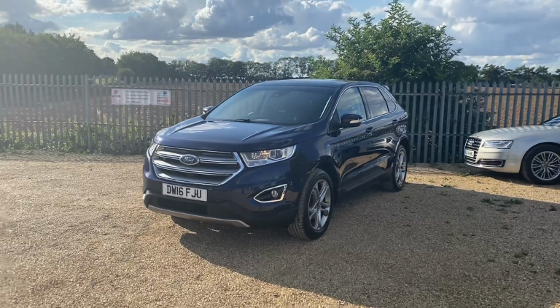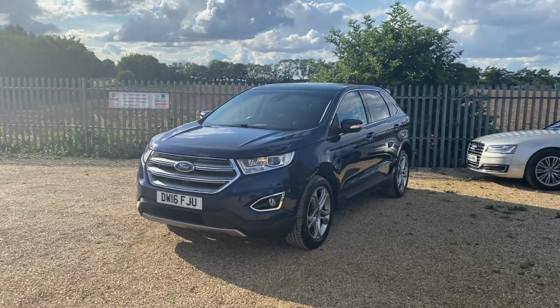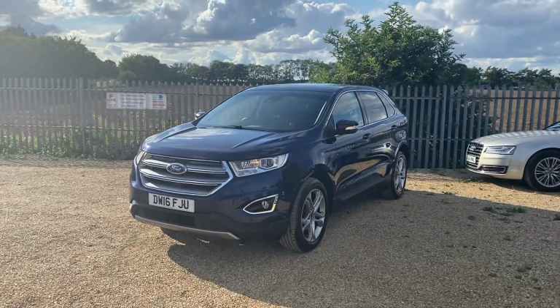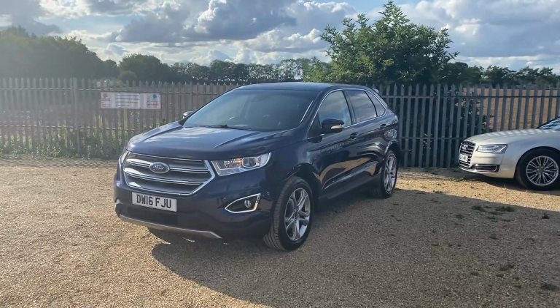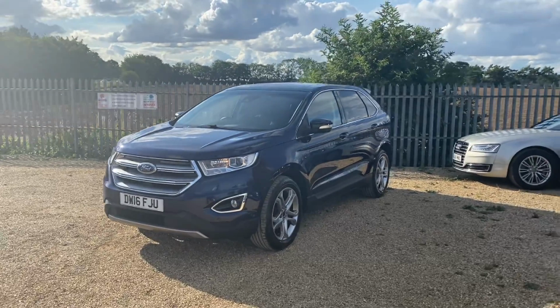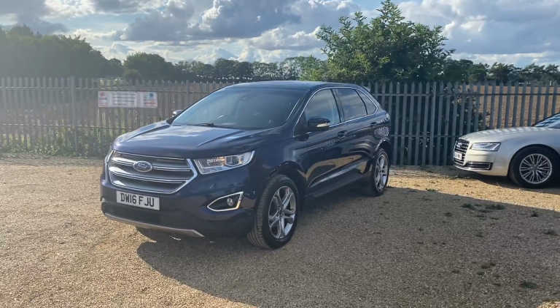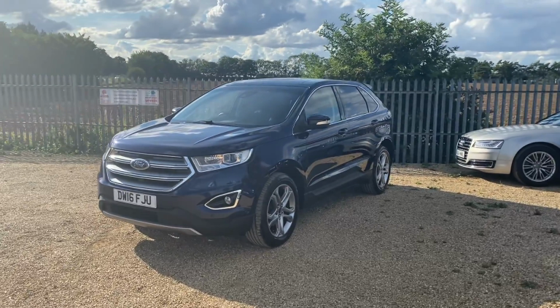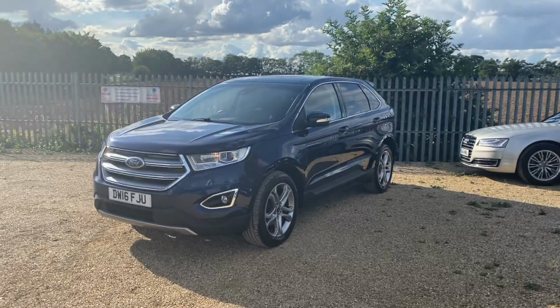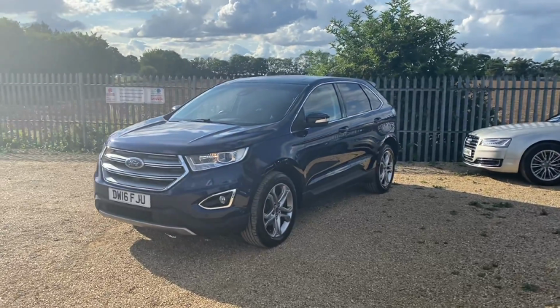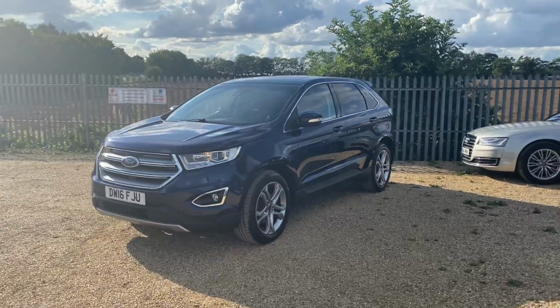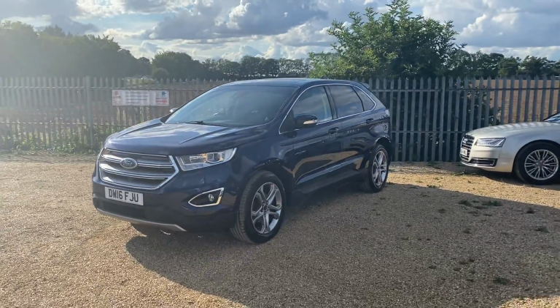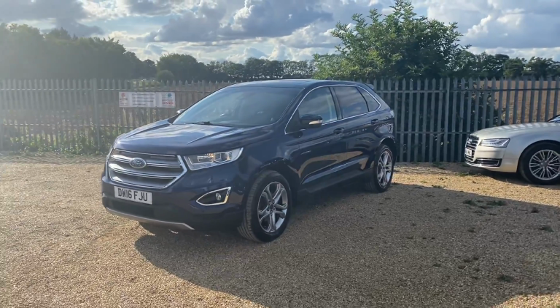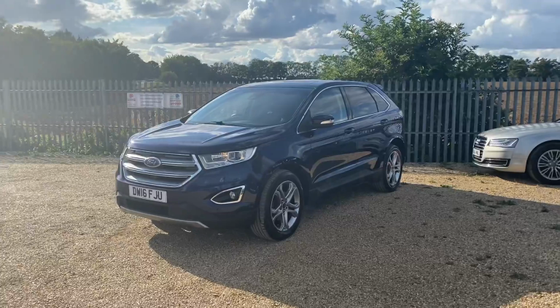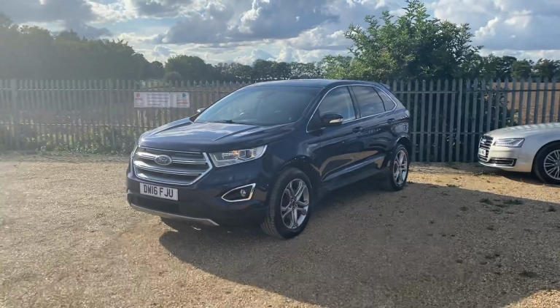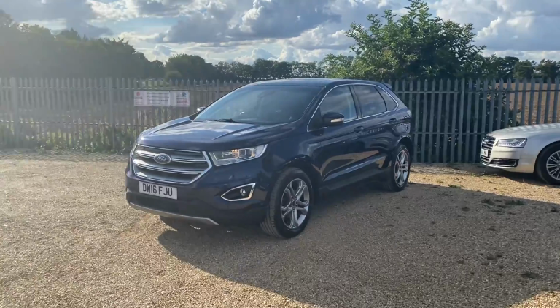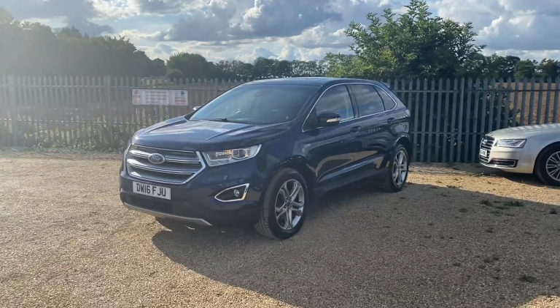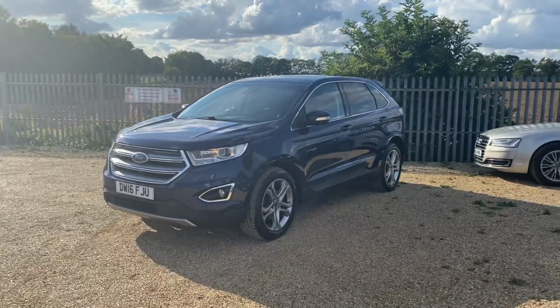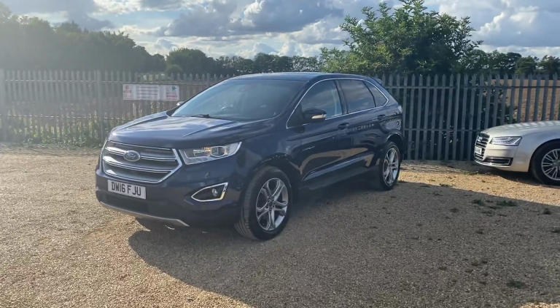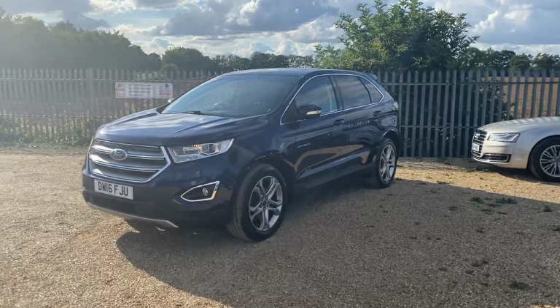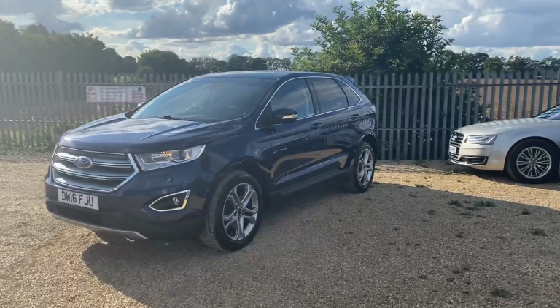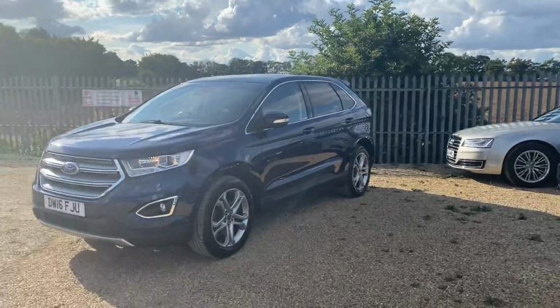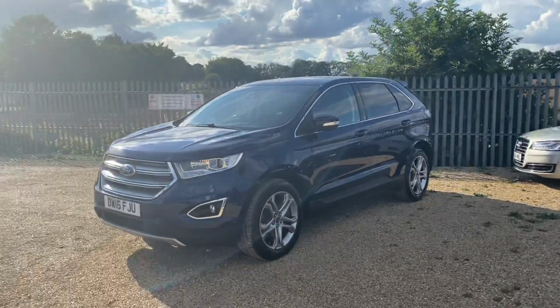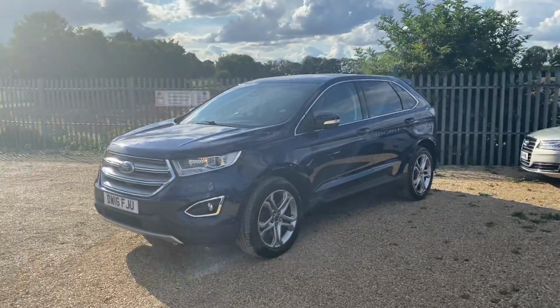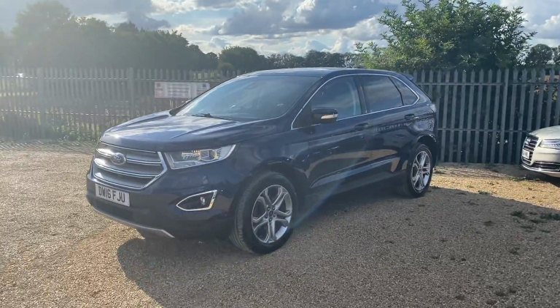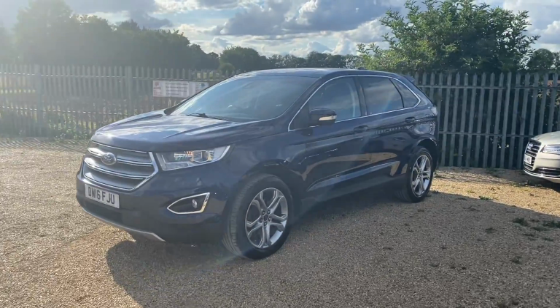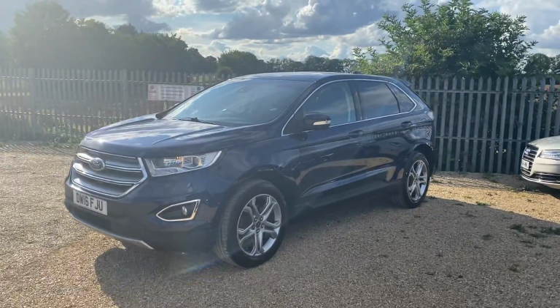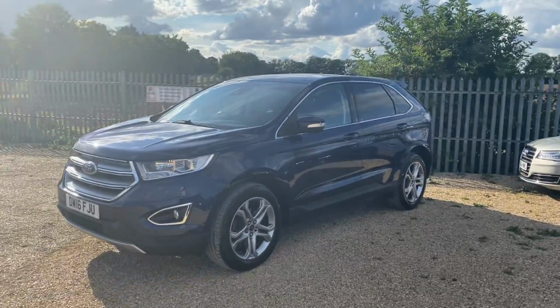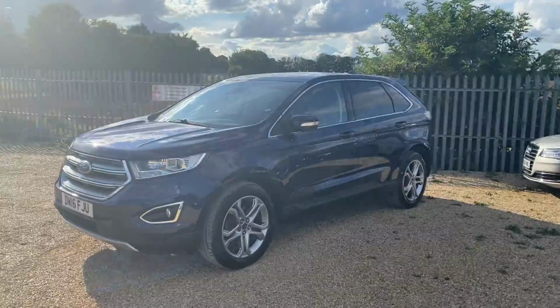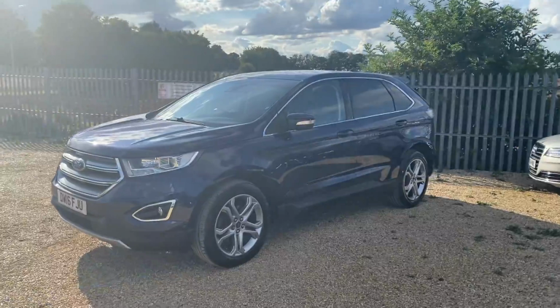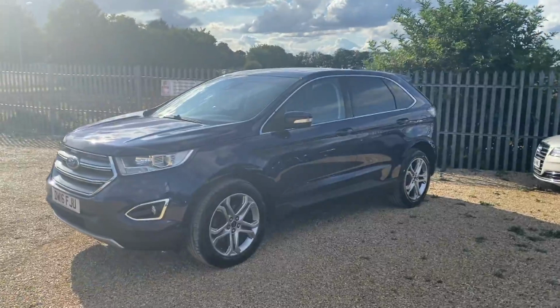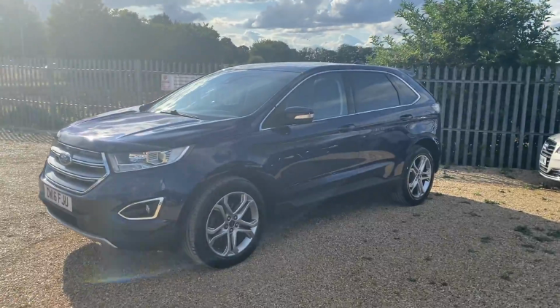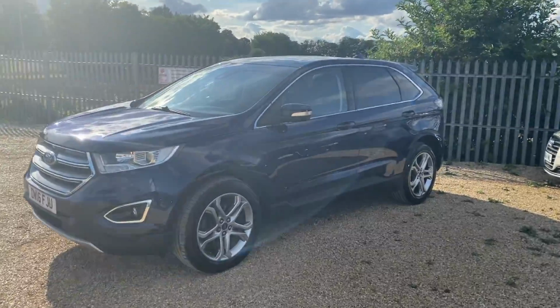Hello and welcome to CarFirm. Today we have our 2016 Ford Edge. I'll be showing you the interior, exterior, and all the features this vehicle has.